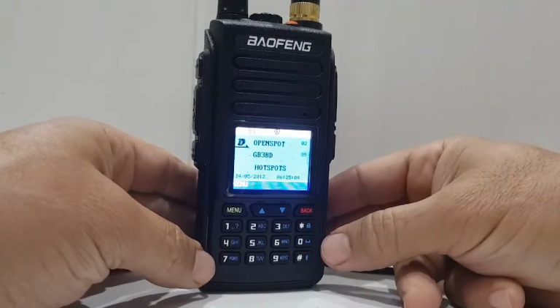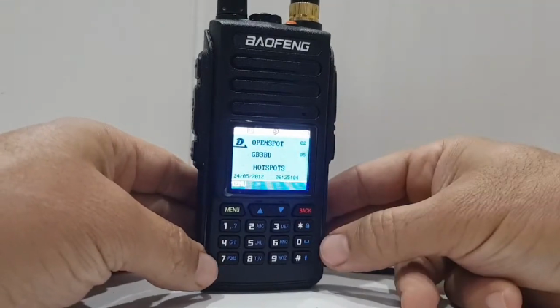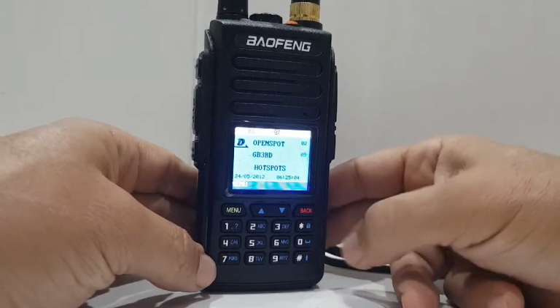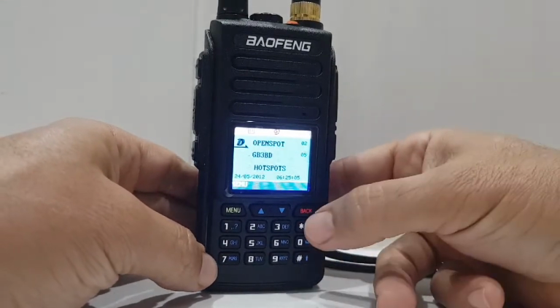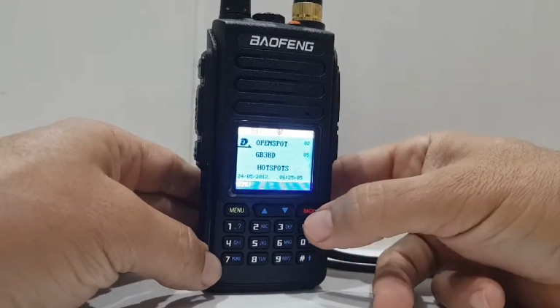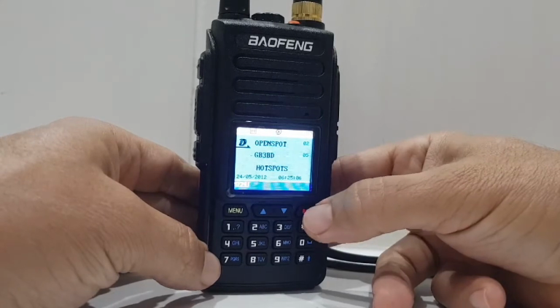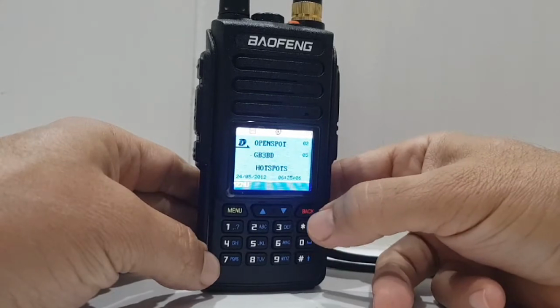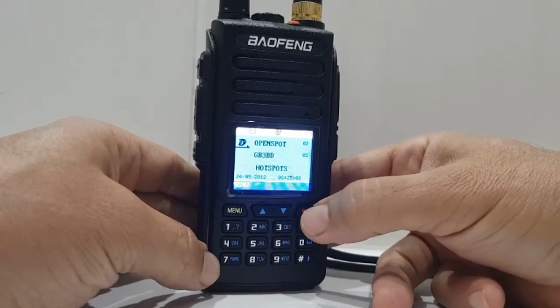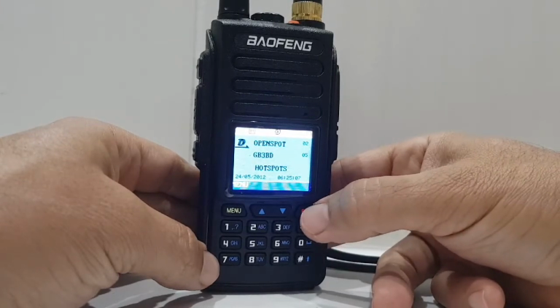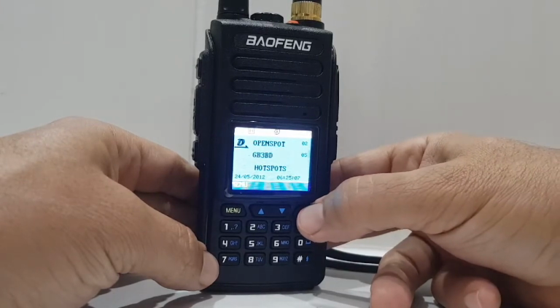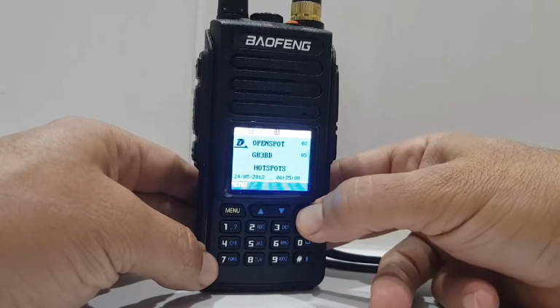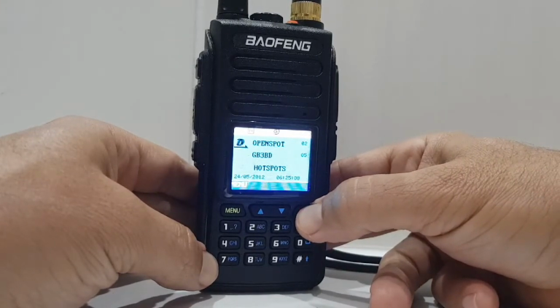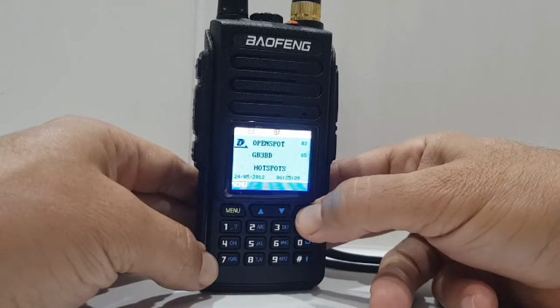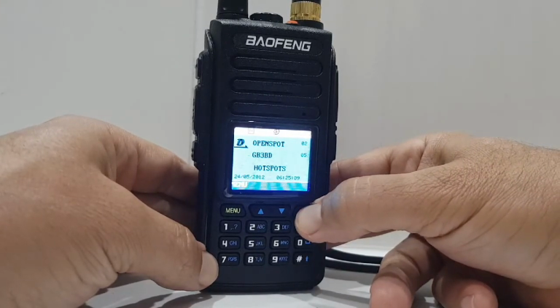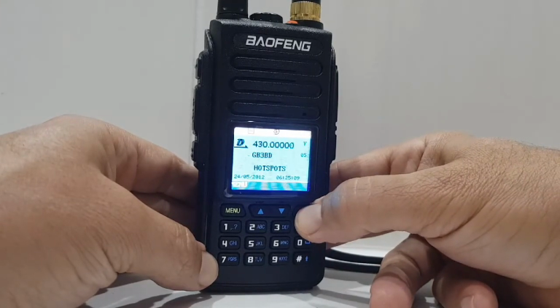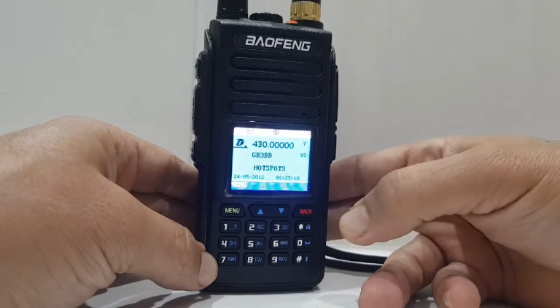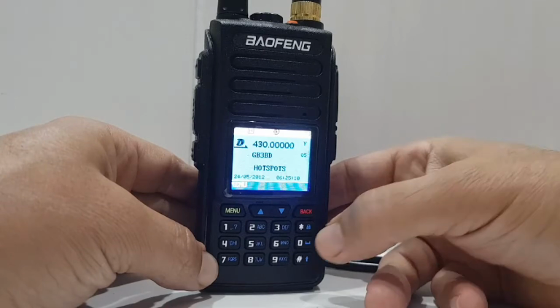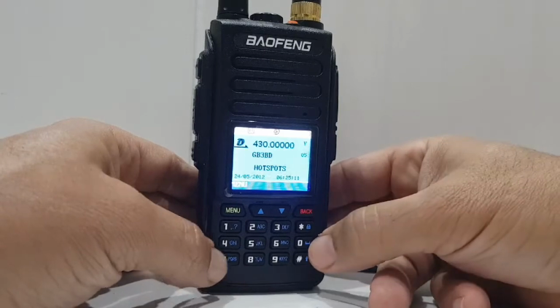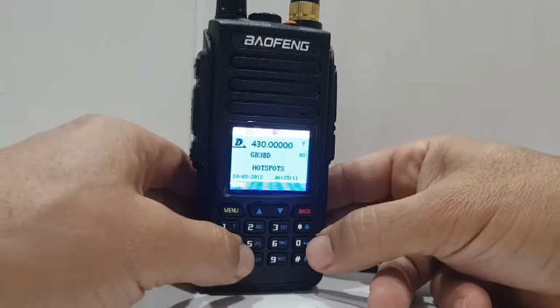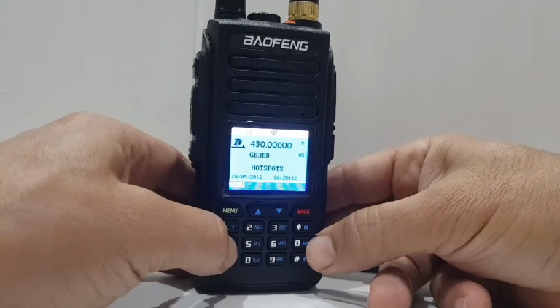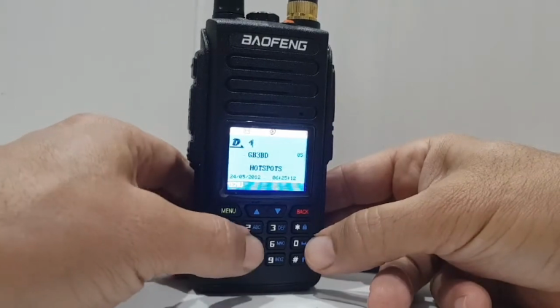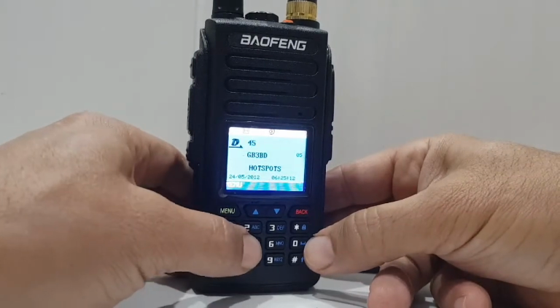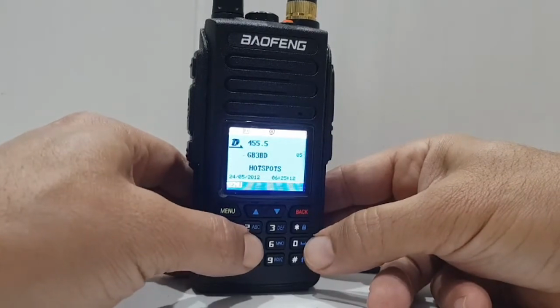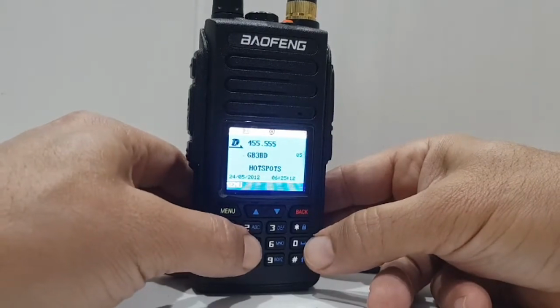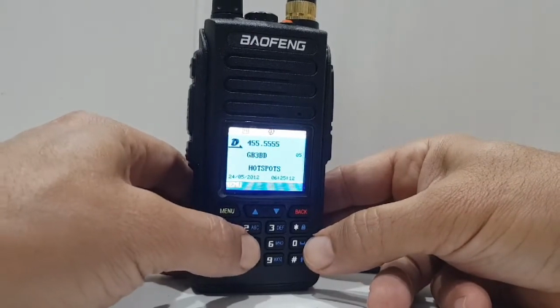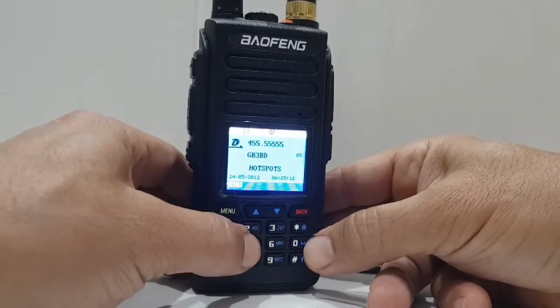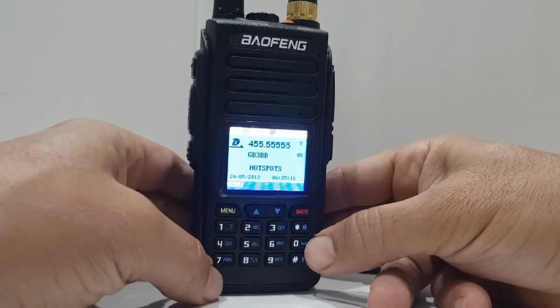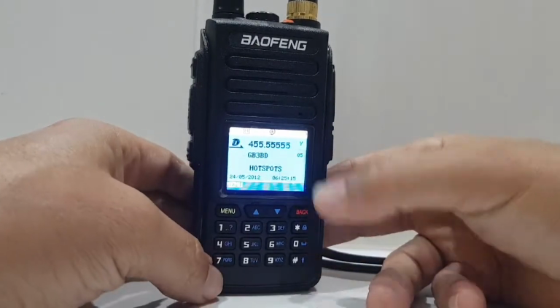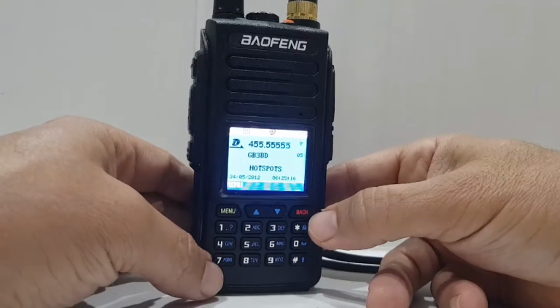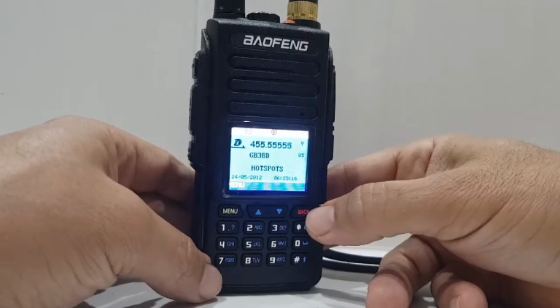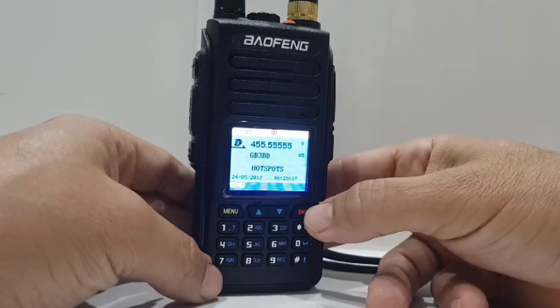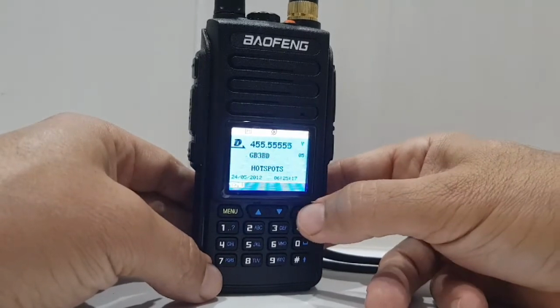Now if you want to go into VFO mode, hold down this back button. There you are, VFO mode, you can now type frequencies in. To go back to channel mode, hold it down again.